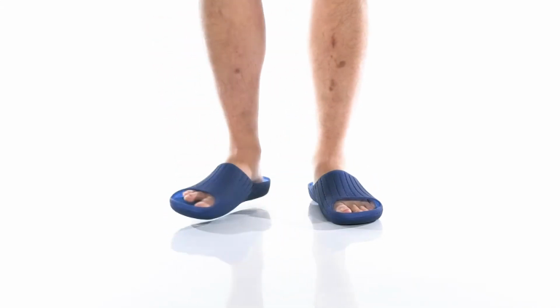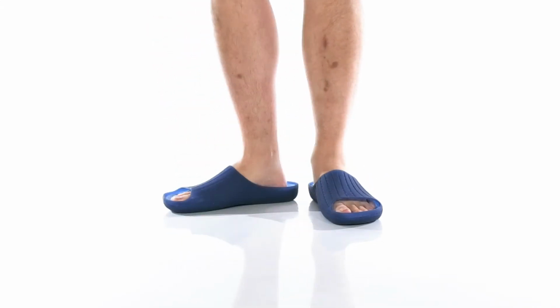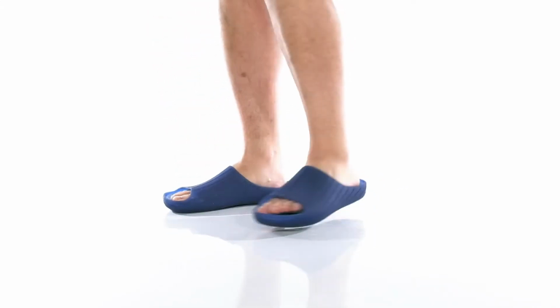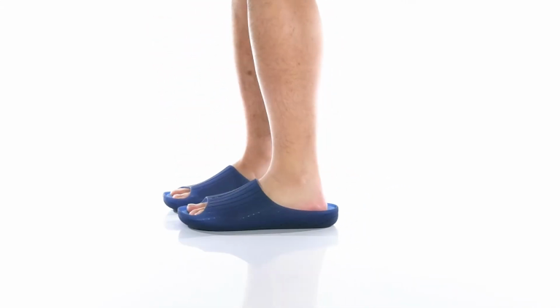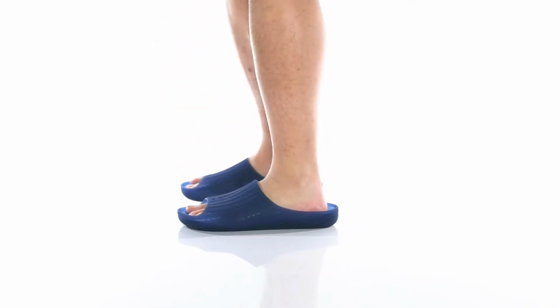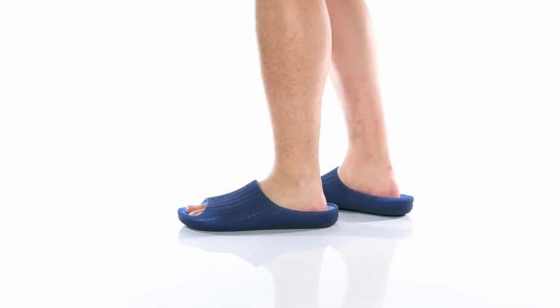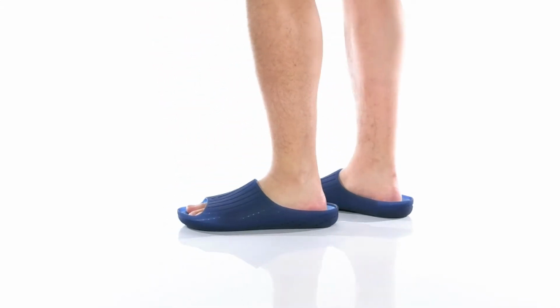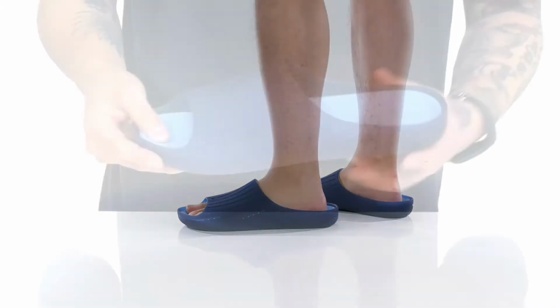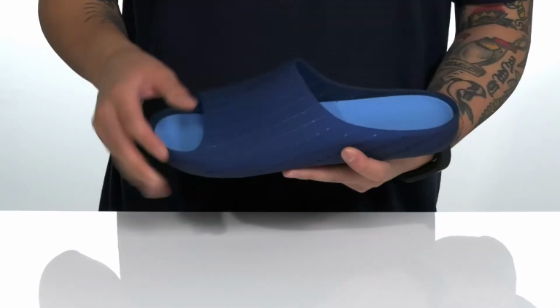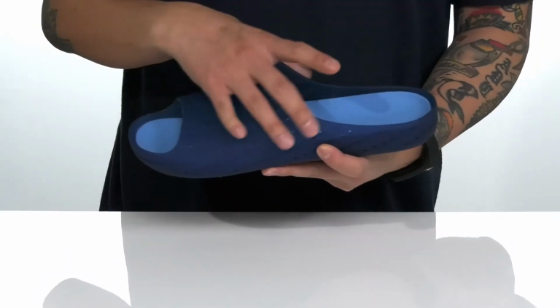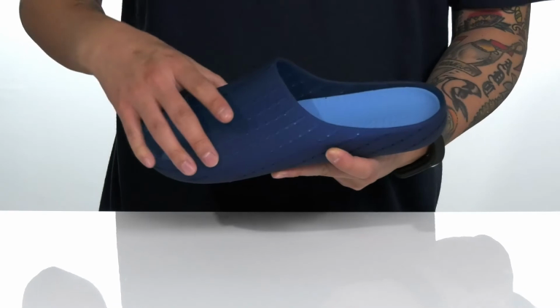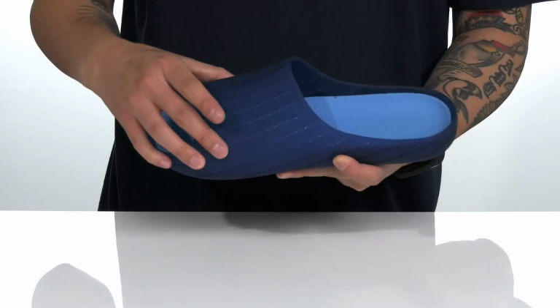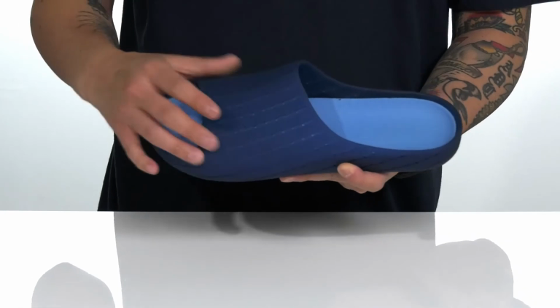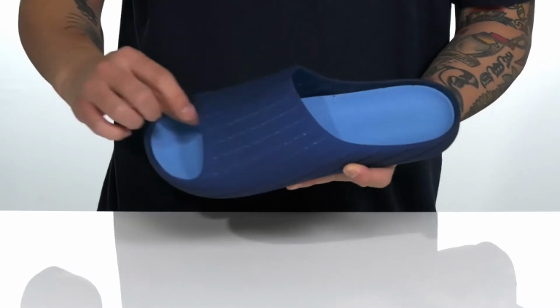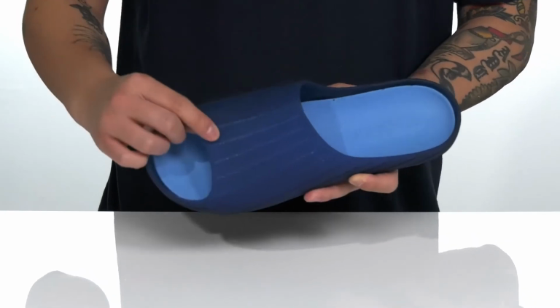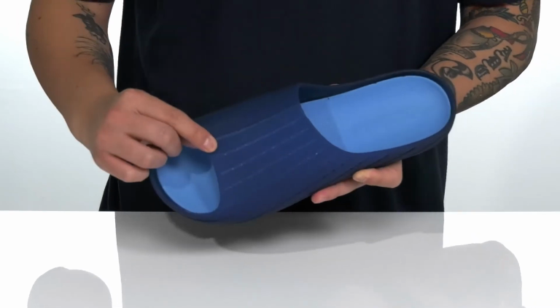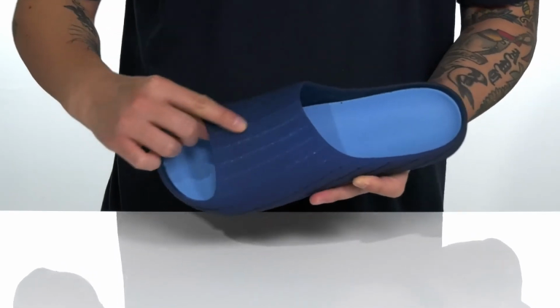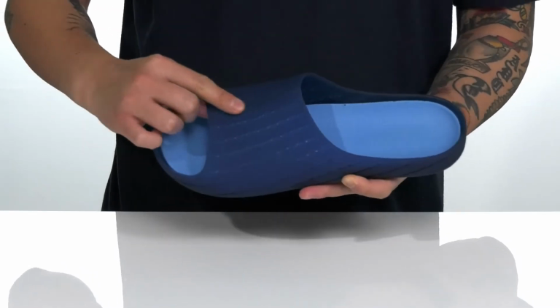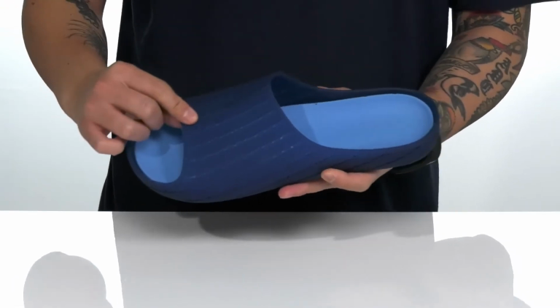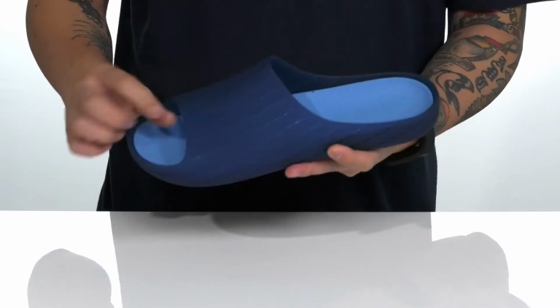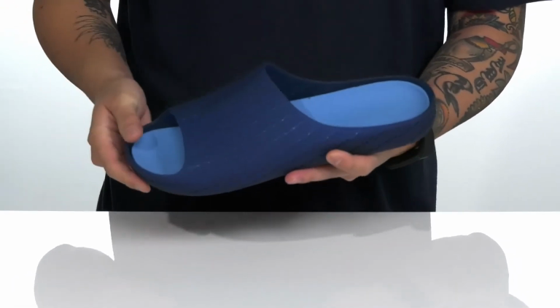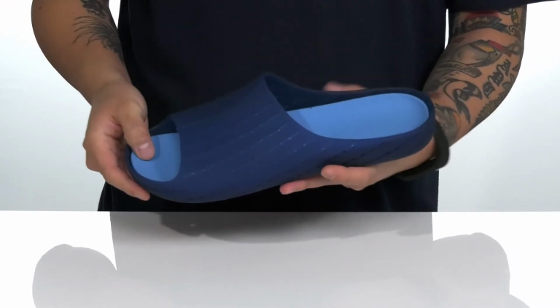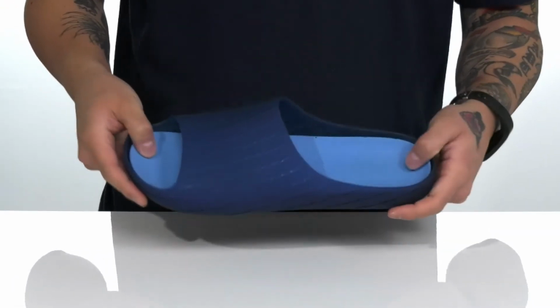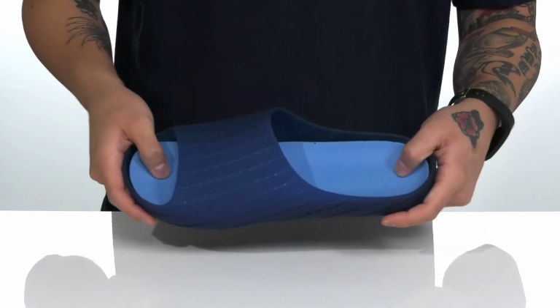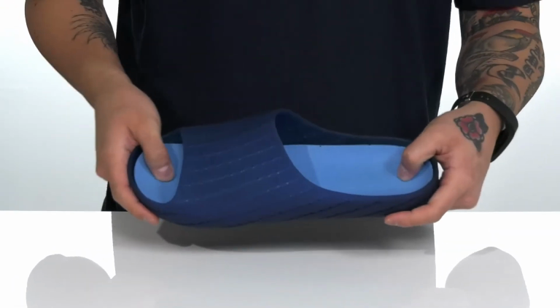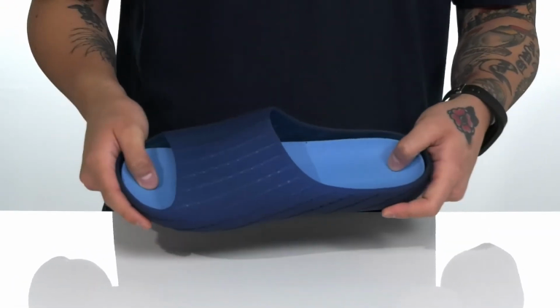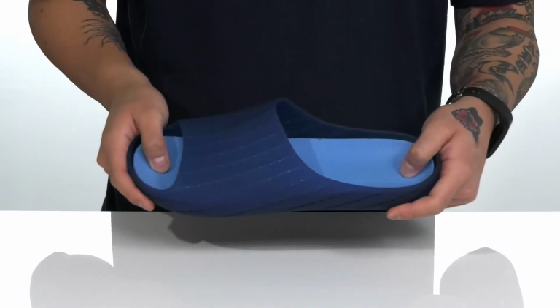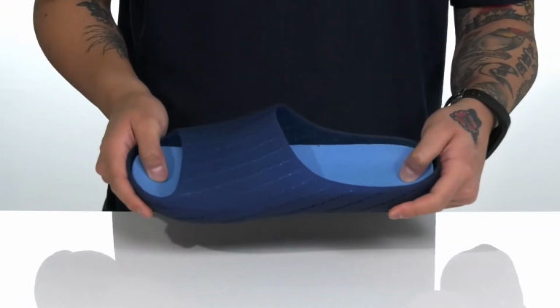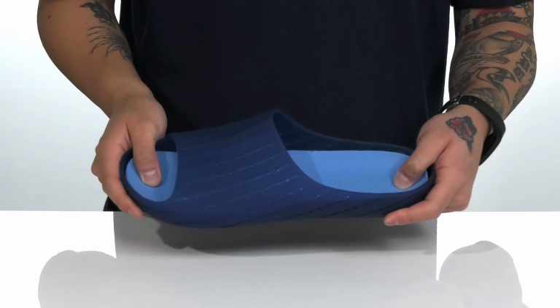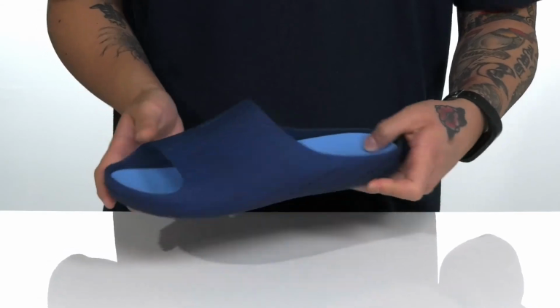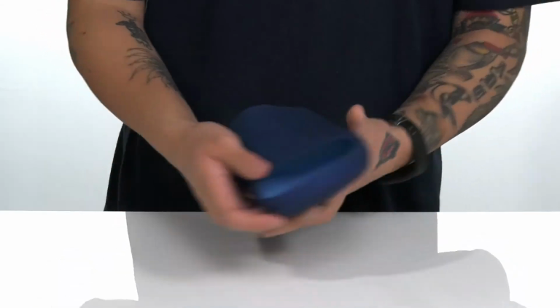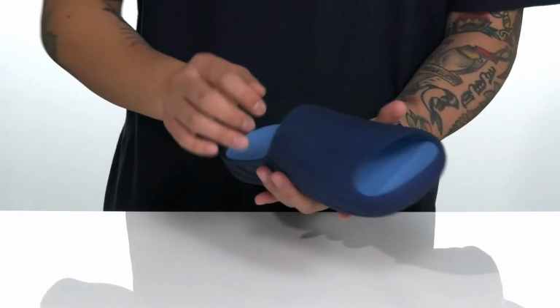The Wabi sandal from Camper is made with an all-over synthetic material. You've also got perforated detailing throughout for added breathability. A cushioned footbed that's going to help absorb shock and keep you comfortable.